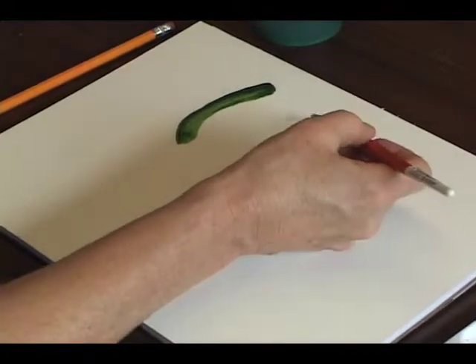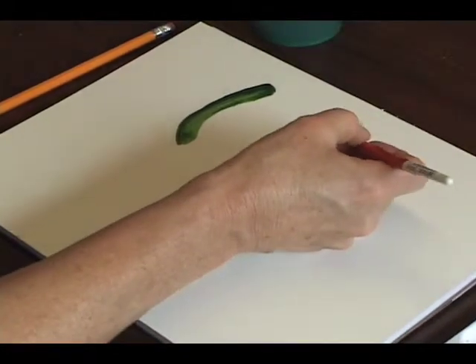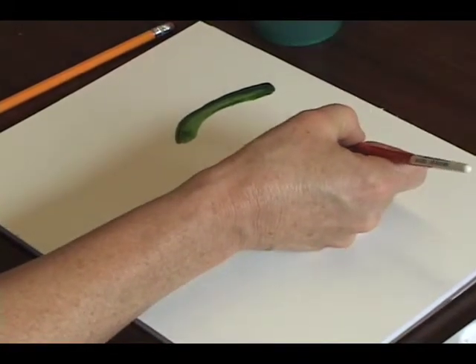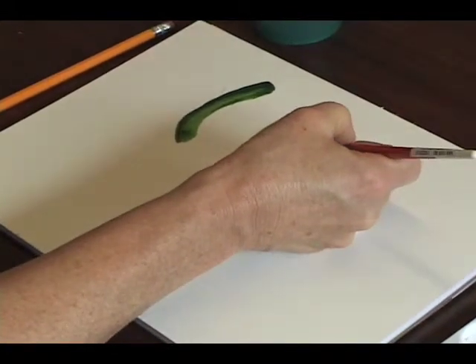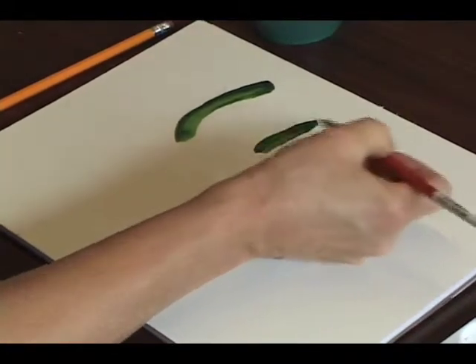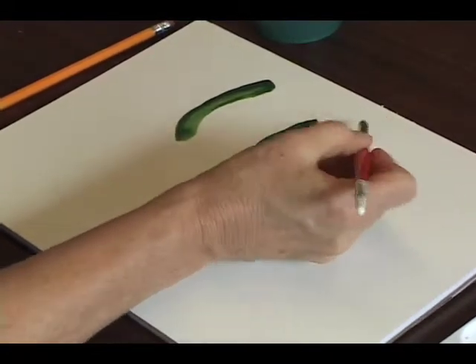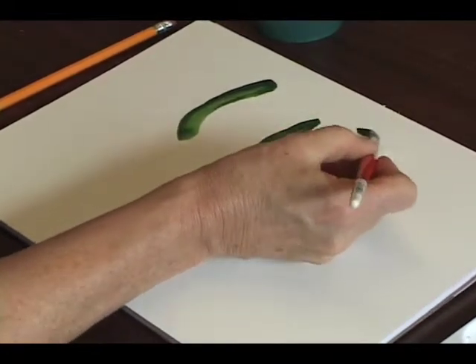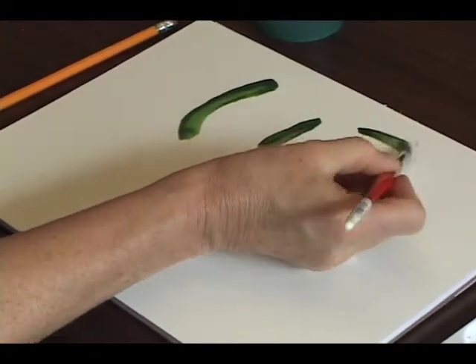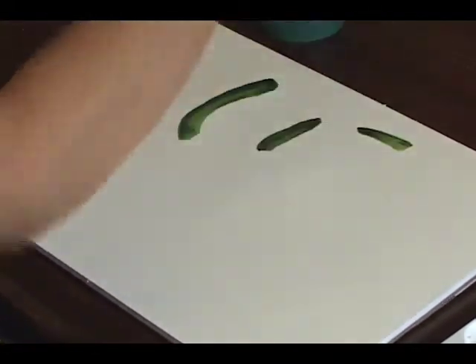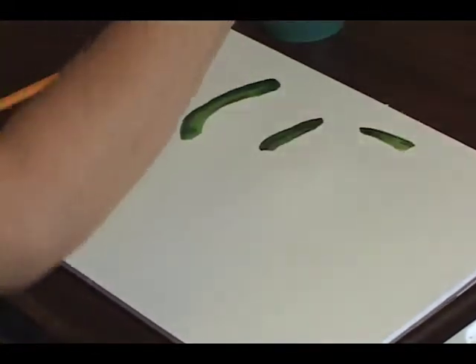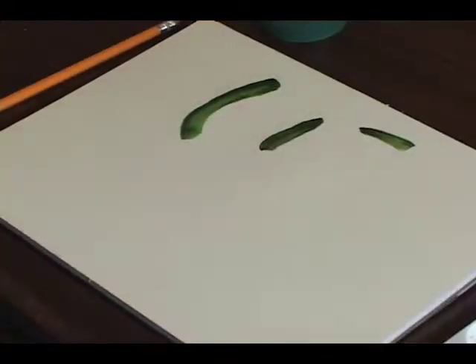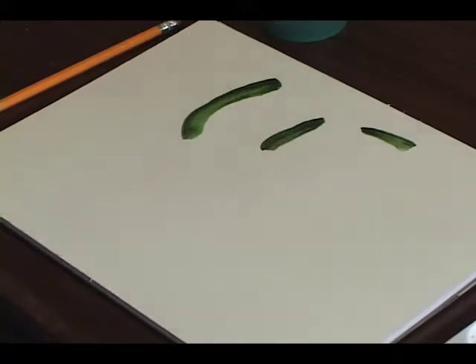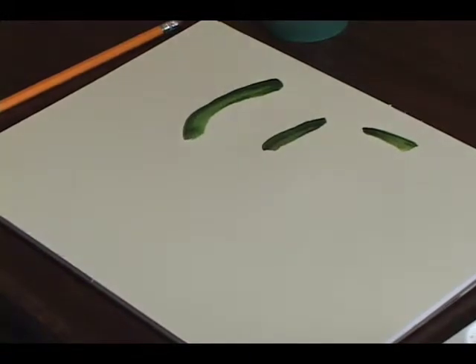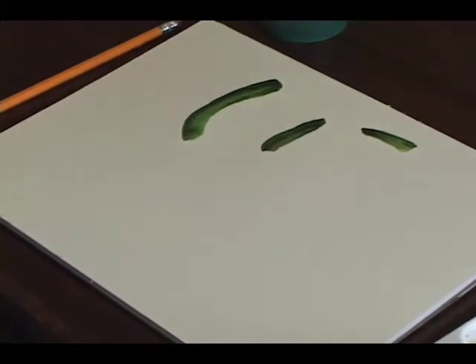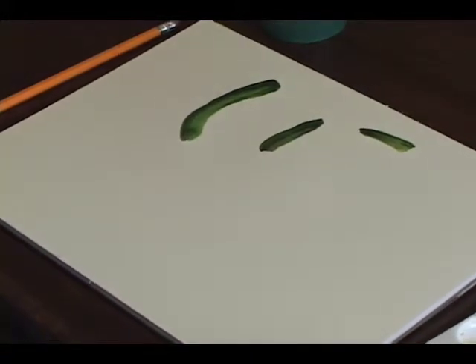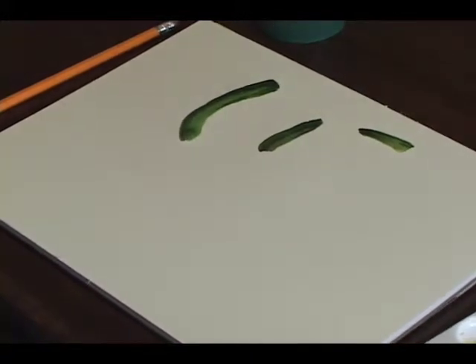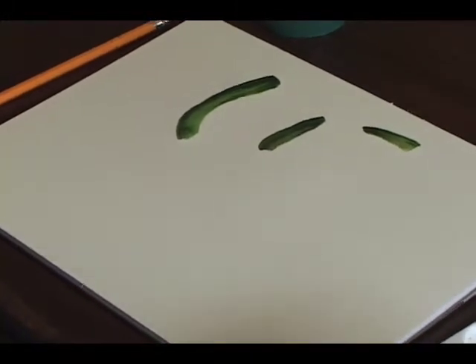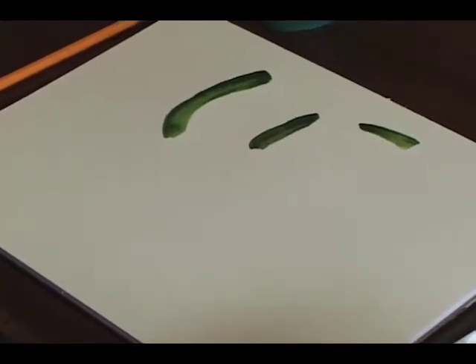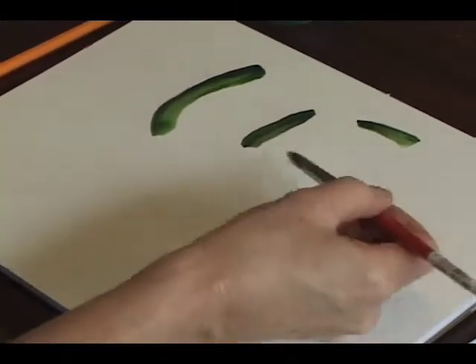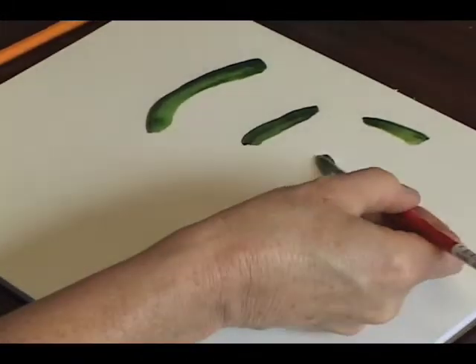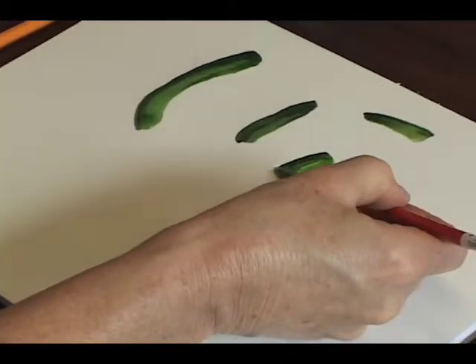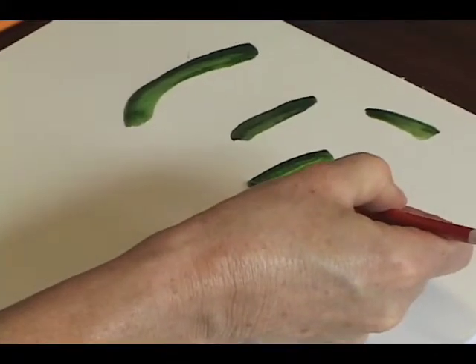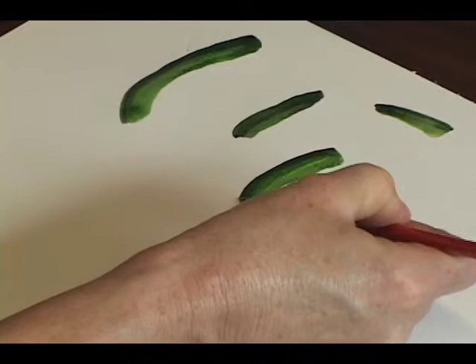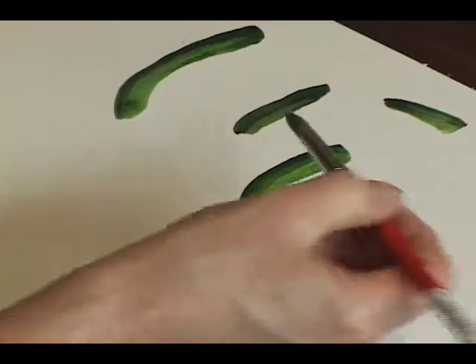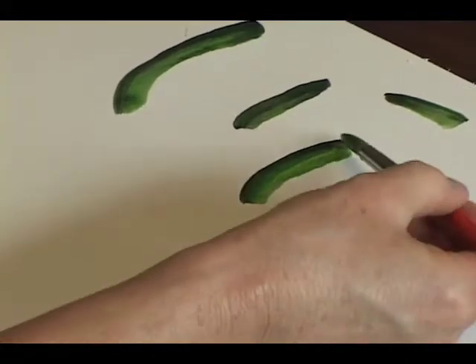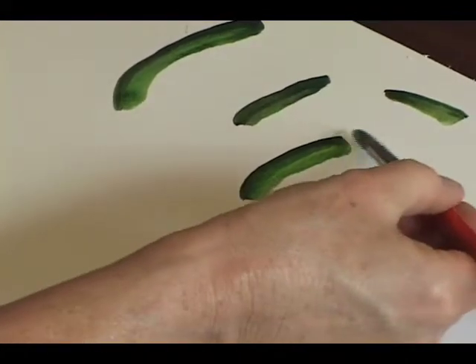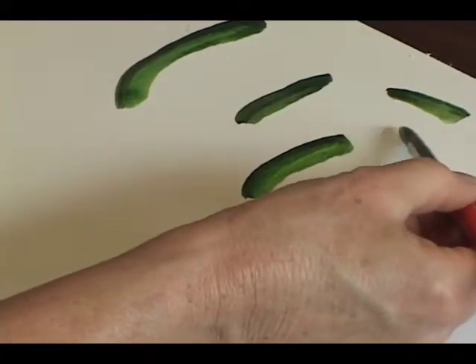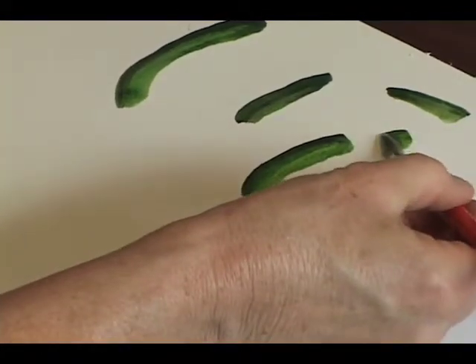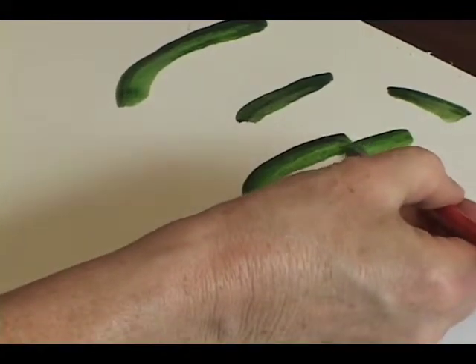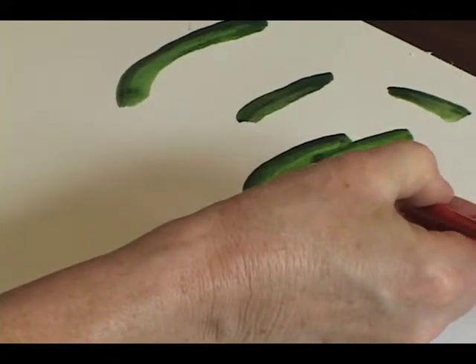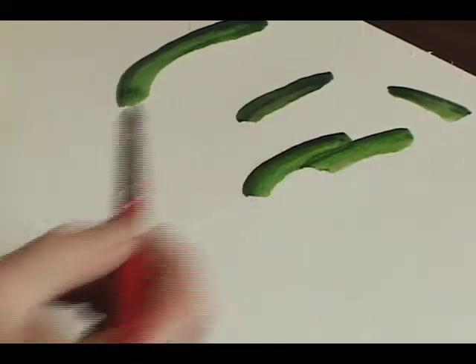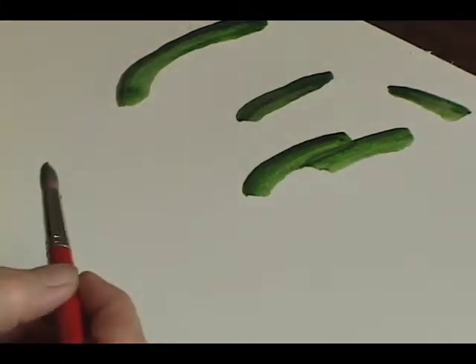Here it is again — just black along the tip. Let me load it up with green again; it can be an interesting effect. So give that a try.